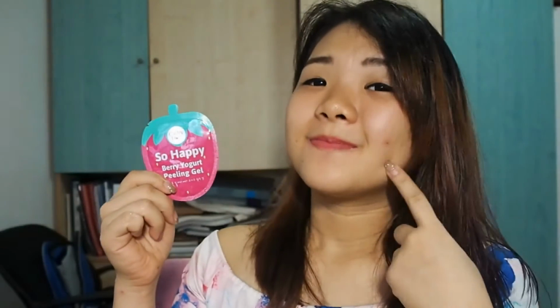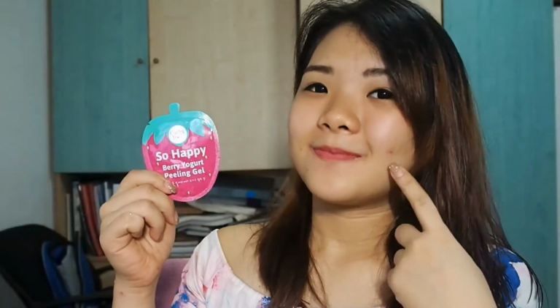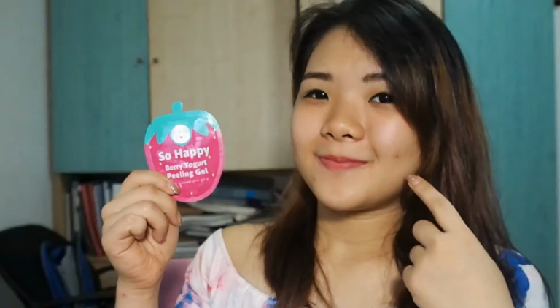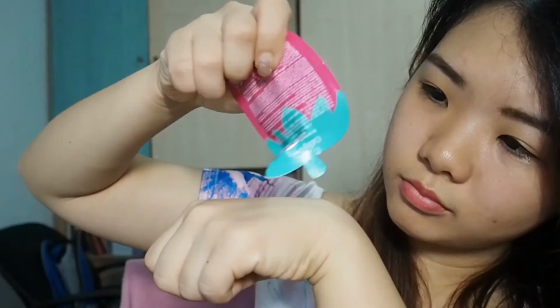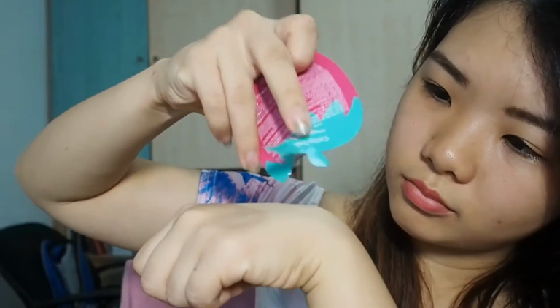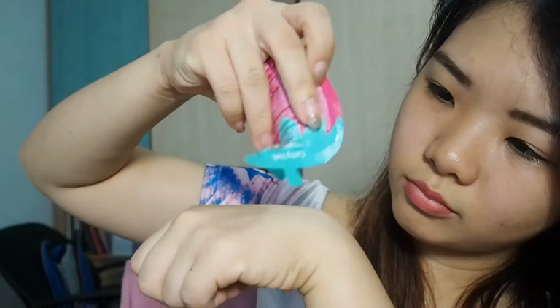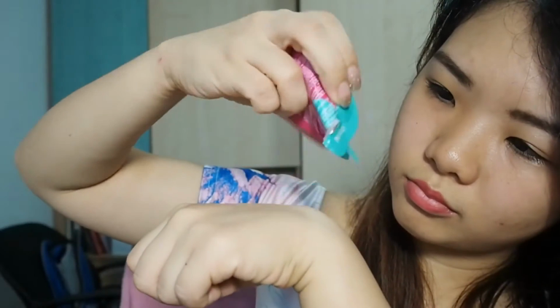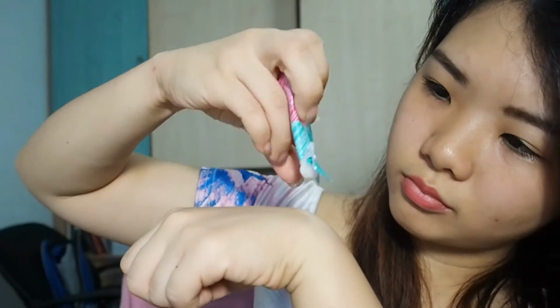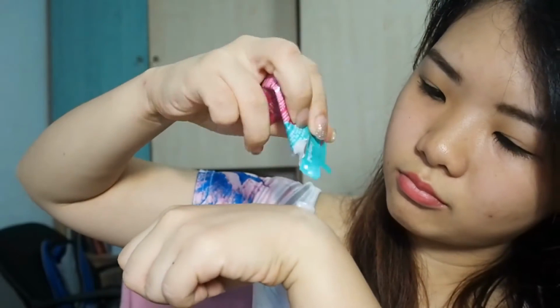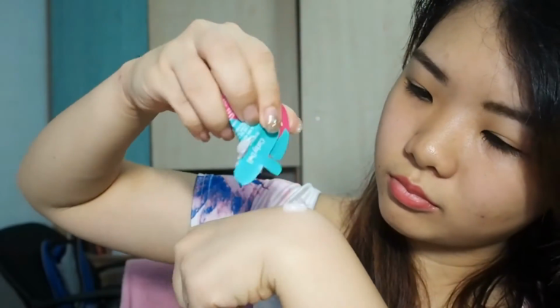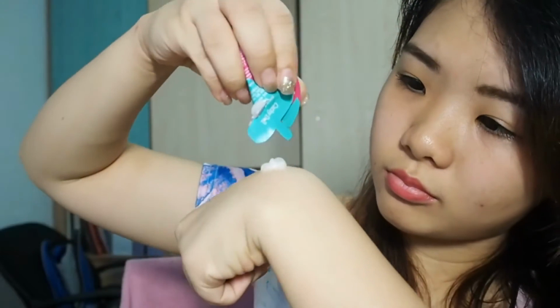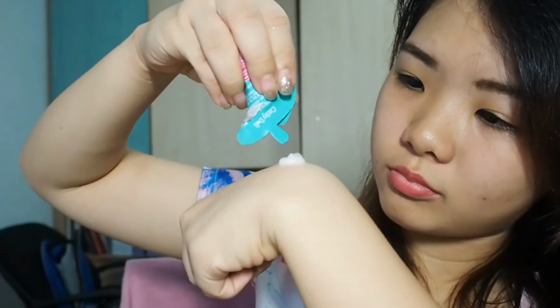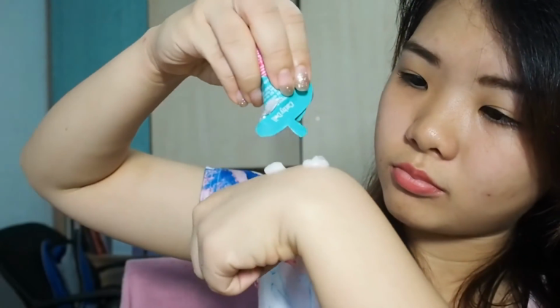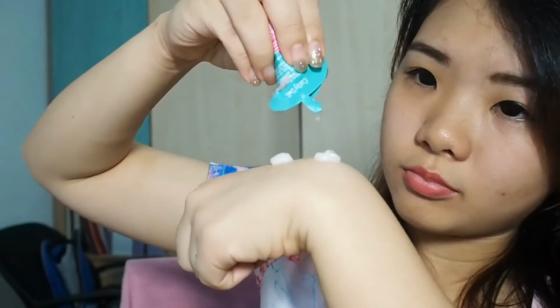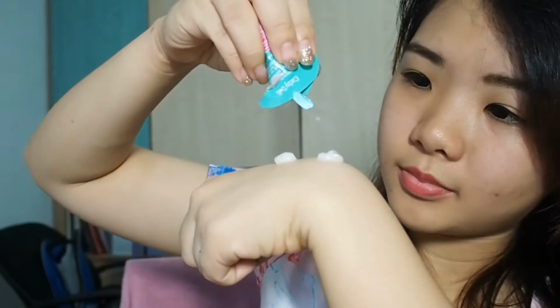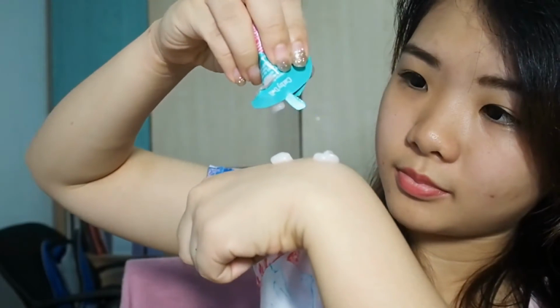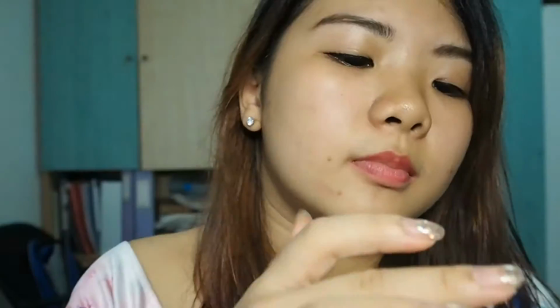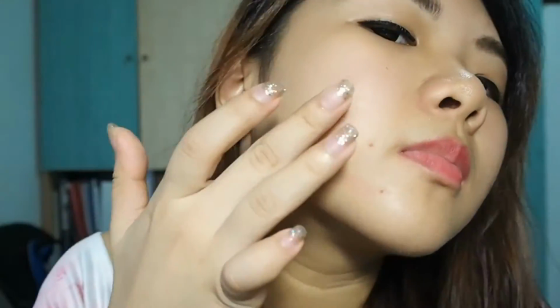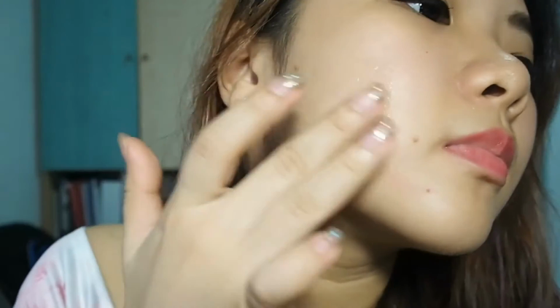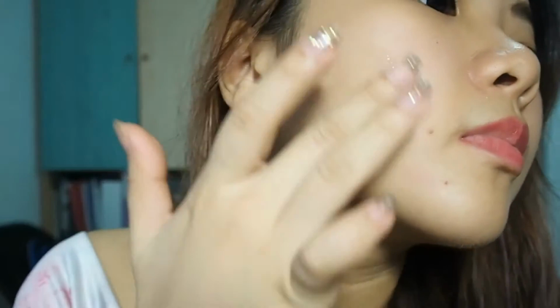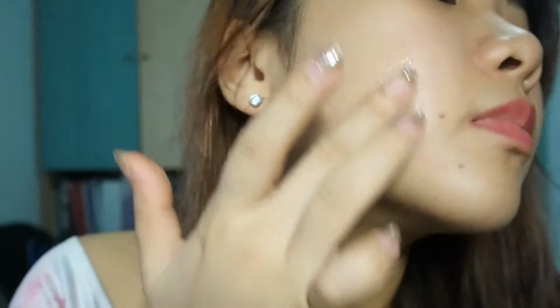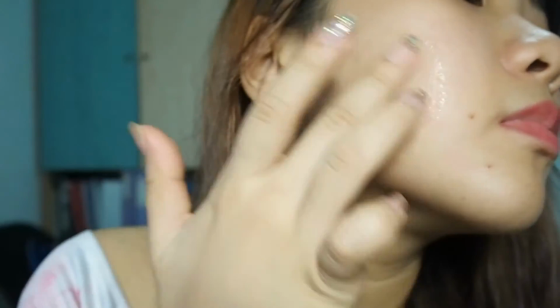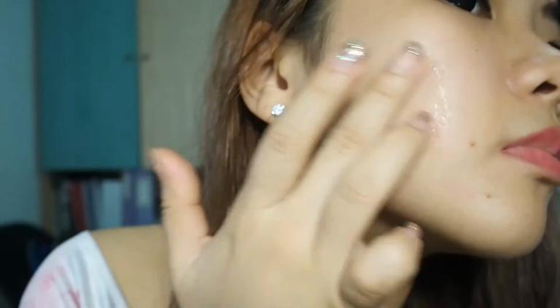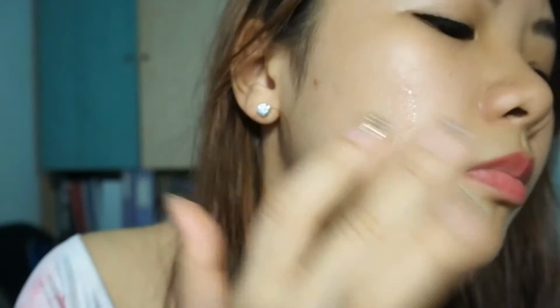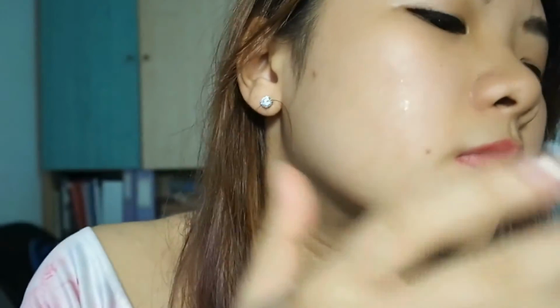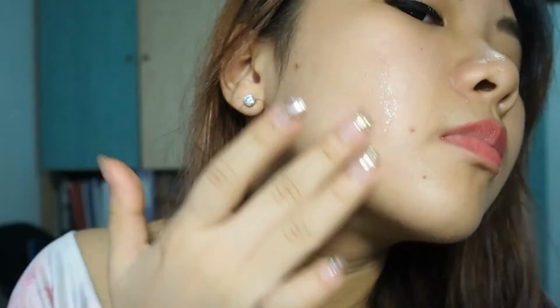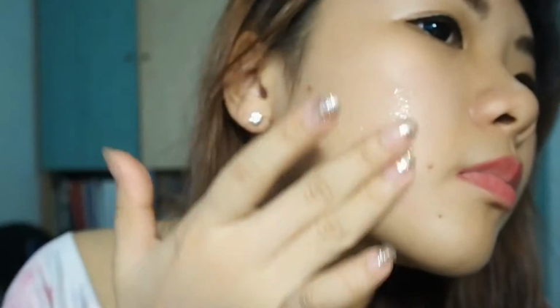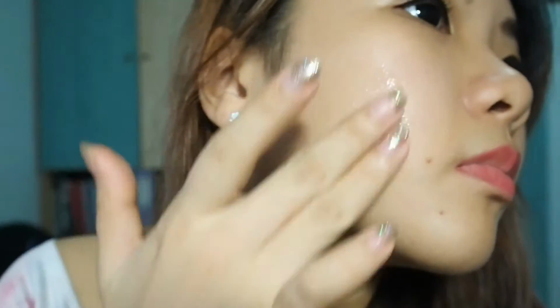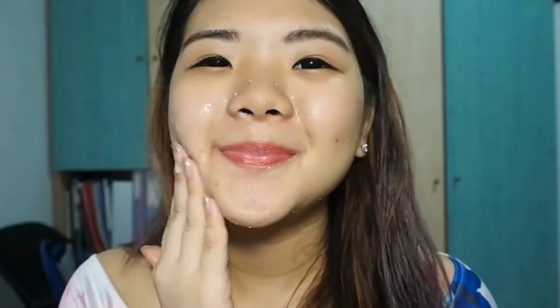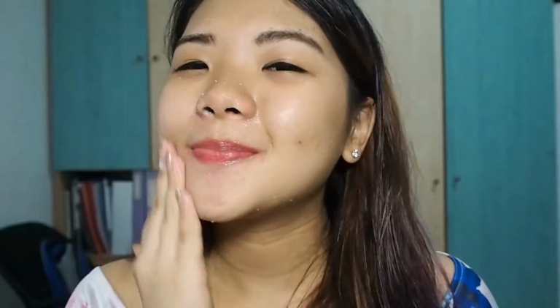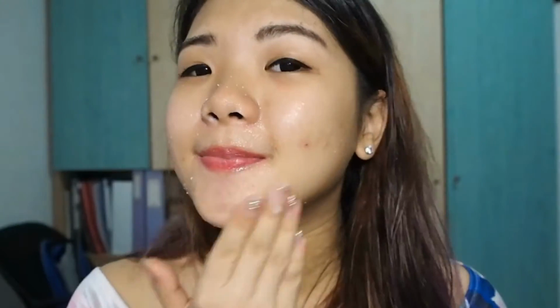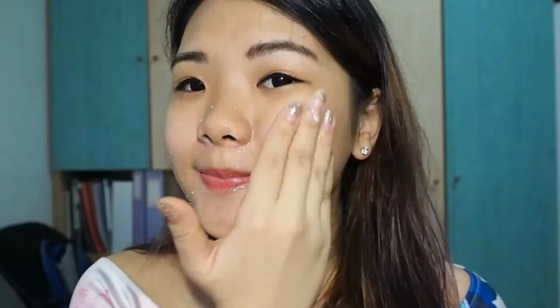Ok, so let's put this product to the test. I'm now going to apply it all over my face and gently massage in soft circular motion before rinsing it off with water.